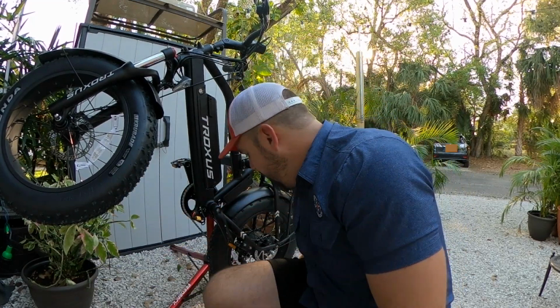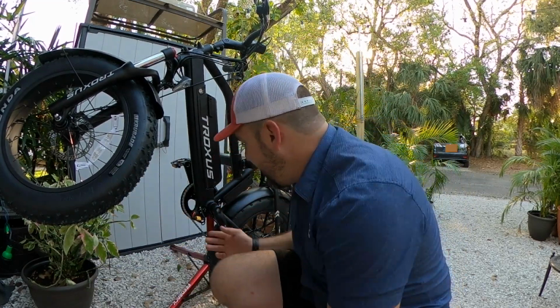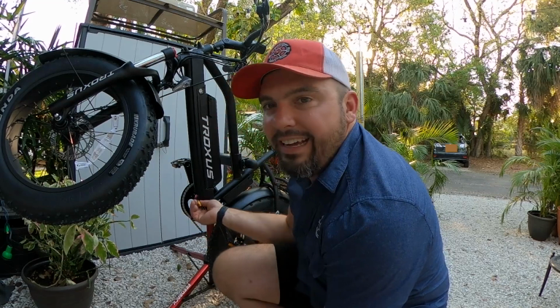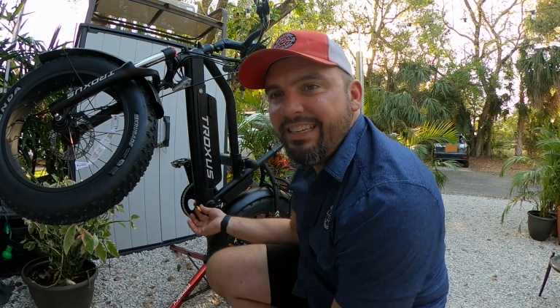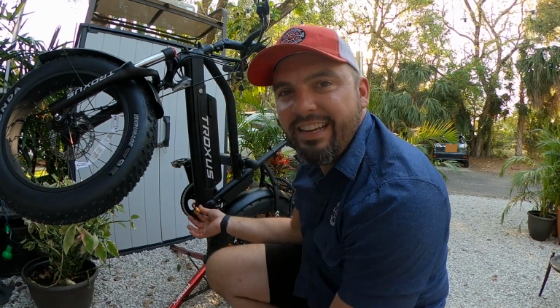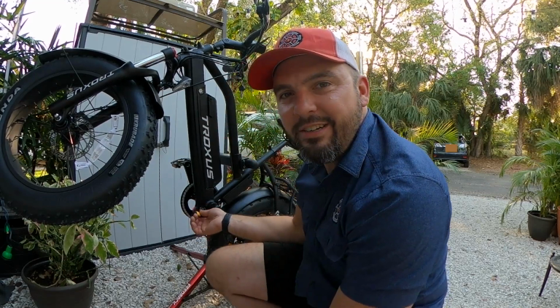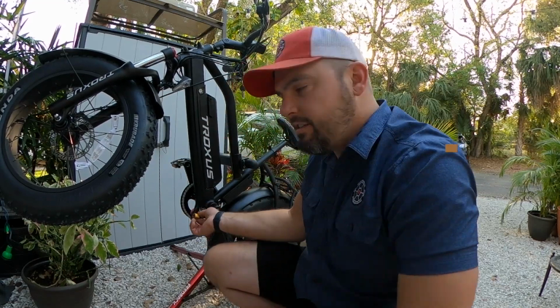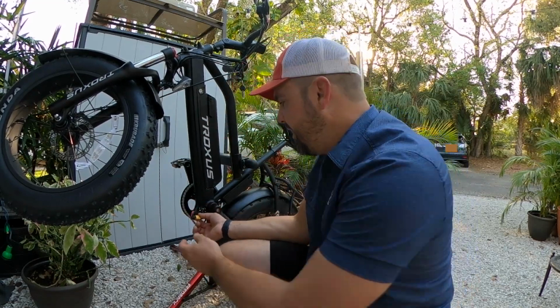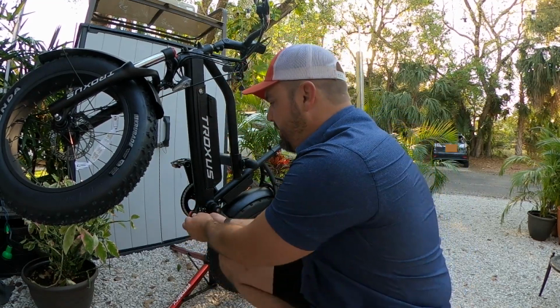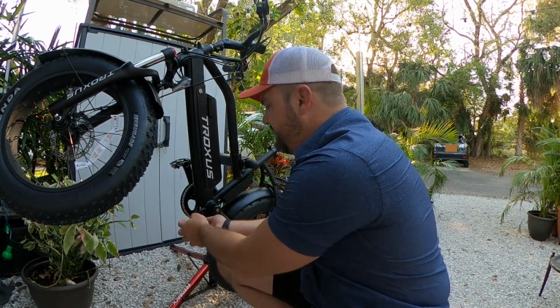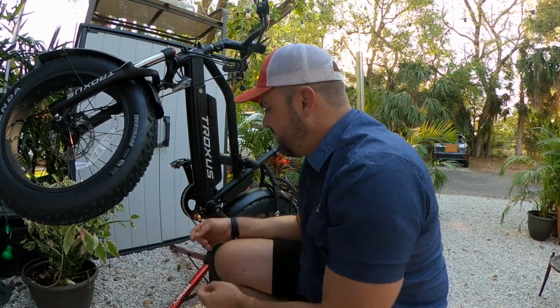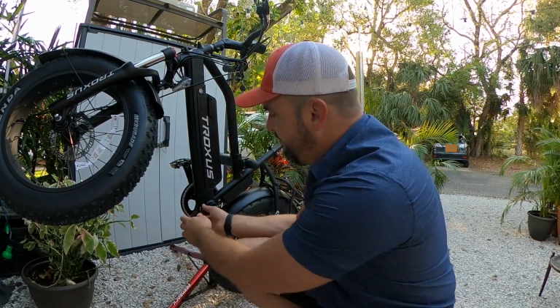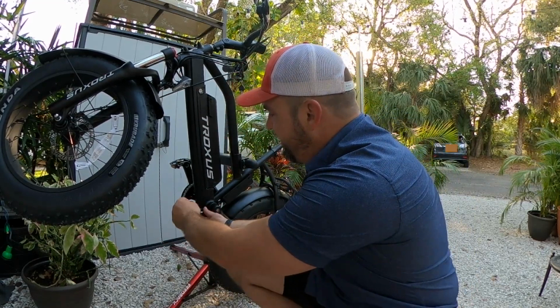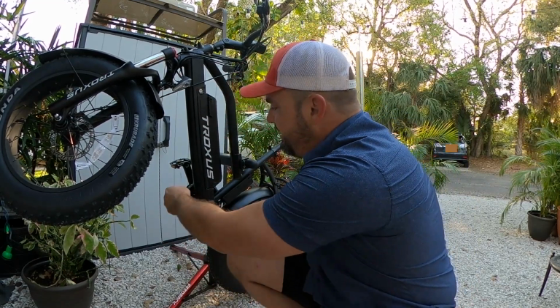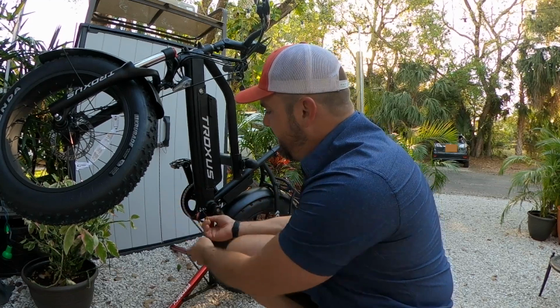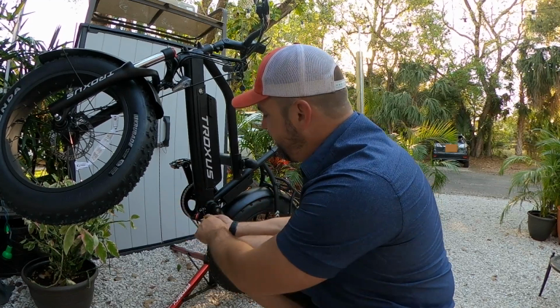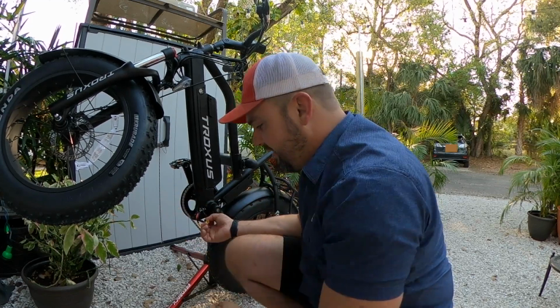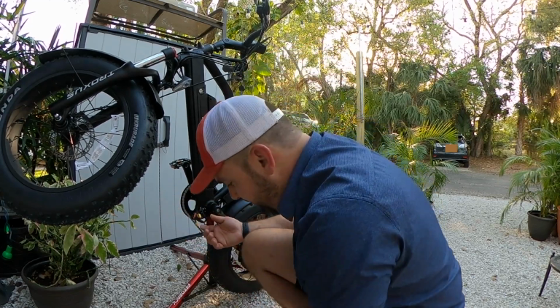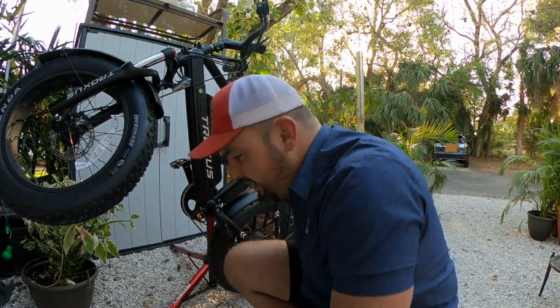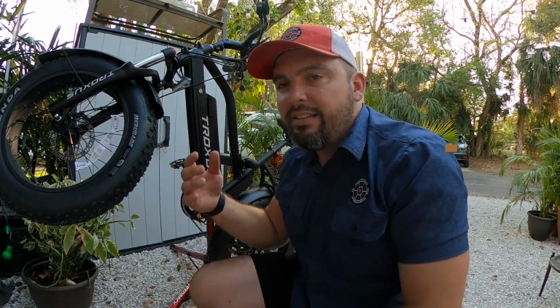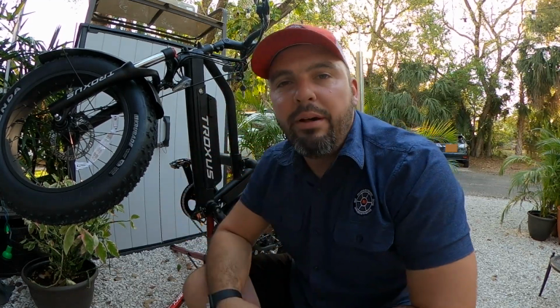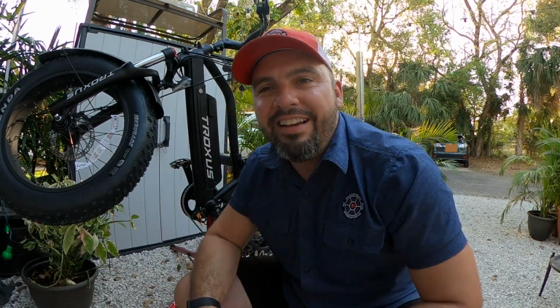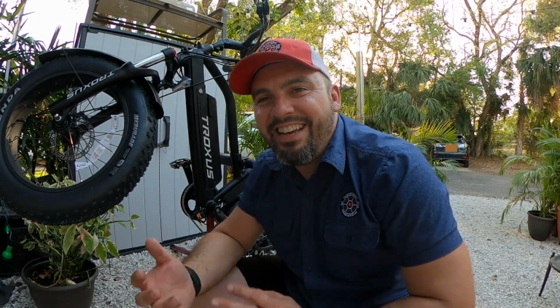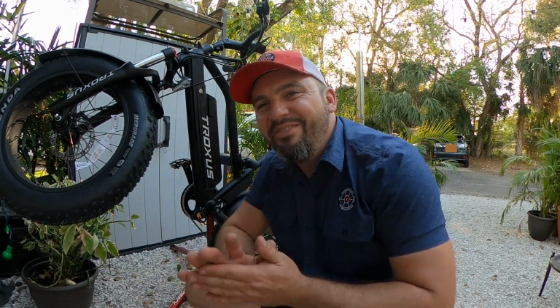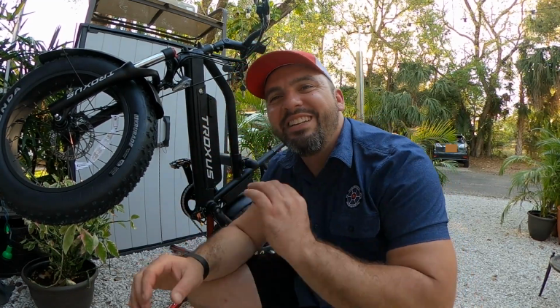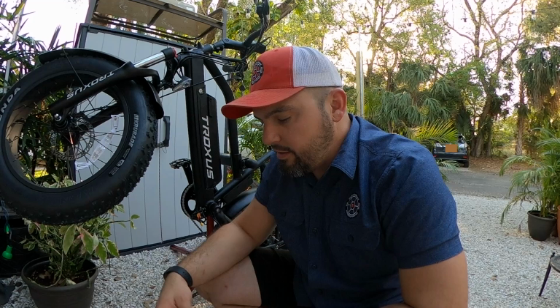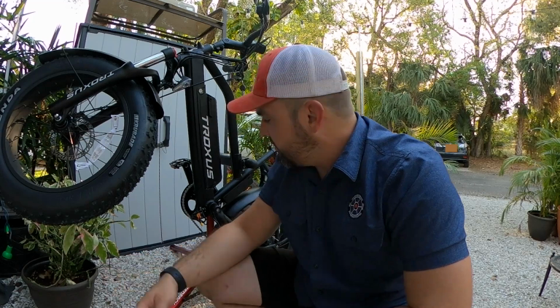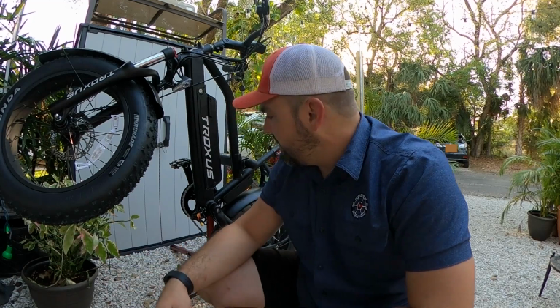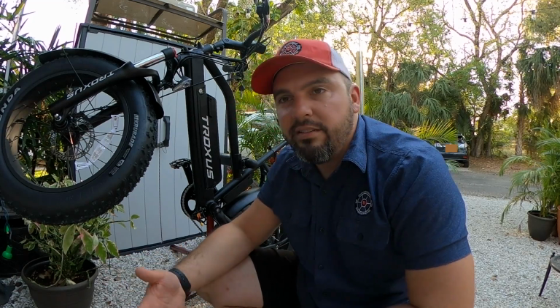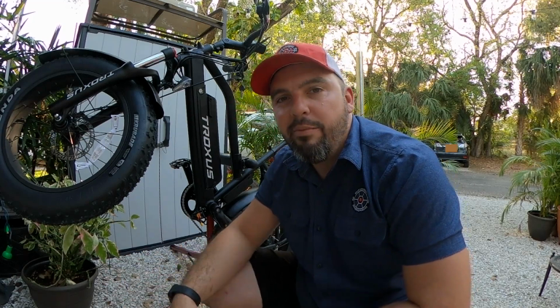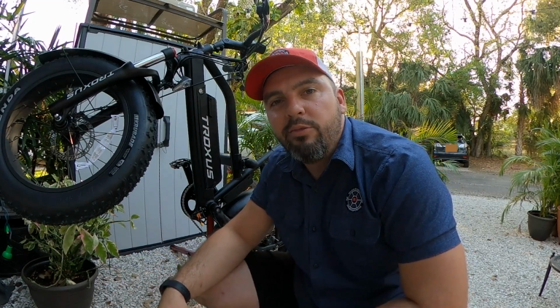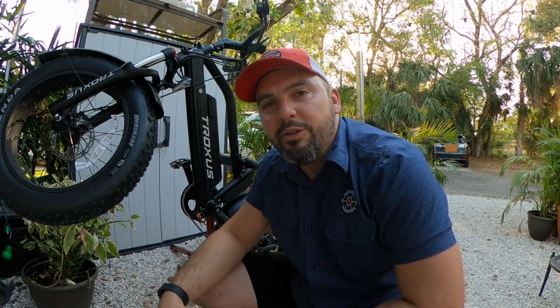We do have XT60 connectors, so that's going to be perfect. We're just going to unplug — this is the battery, this is the controller. It's going to plug right in. It's going to be convenient. So we're just going to go ahead and test this on camera and then we'll get to it.